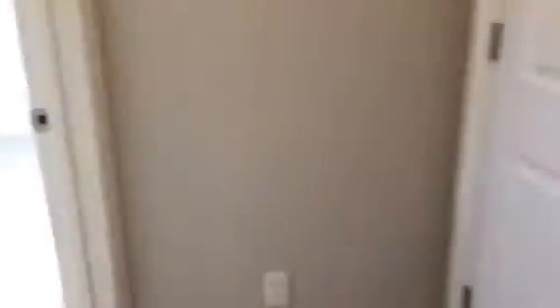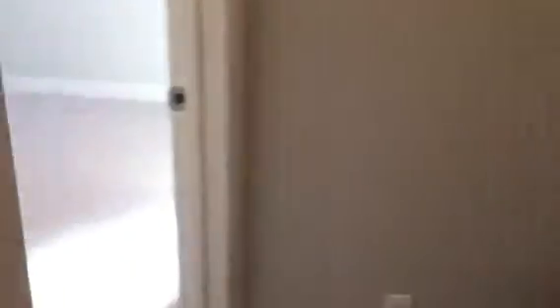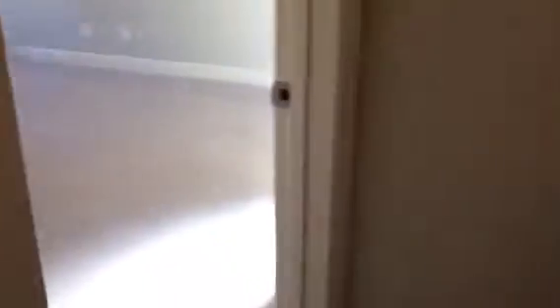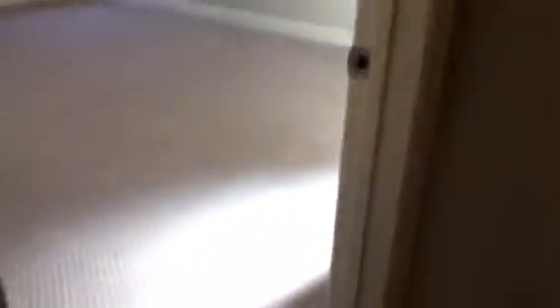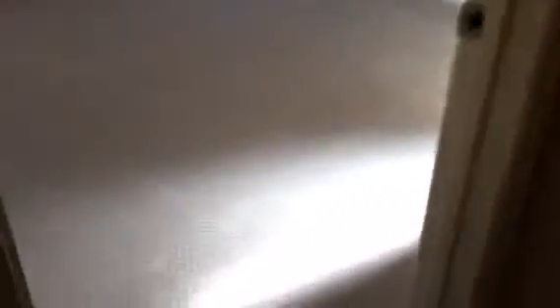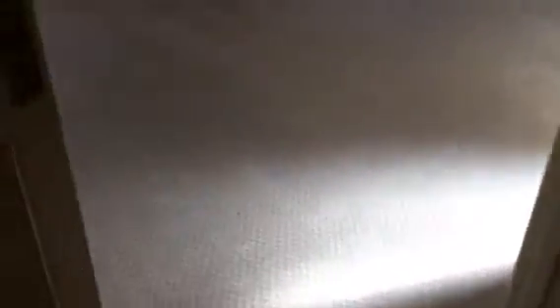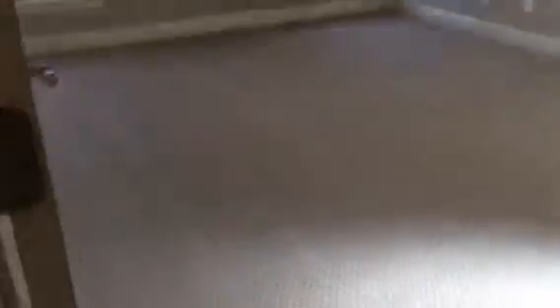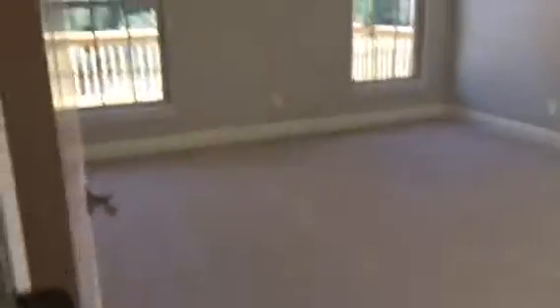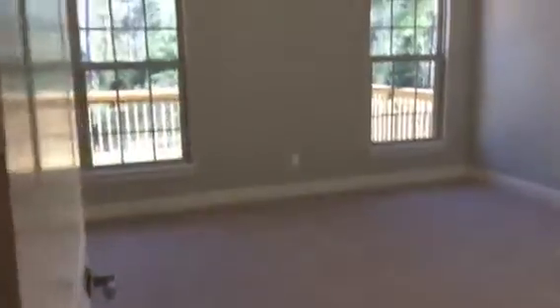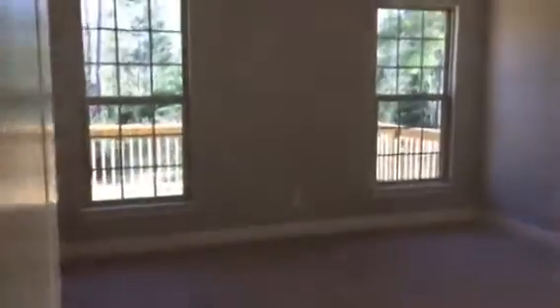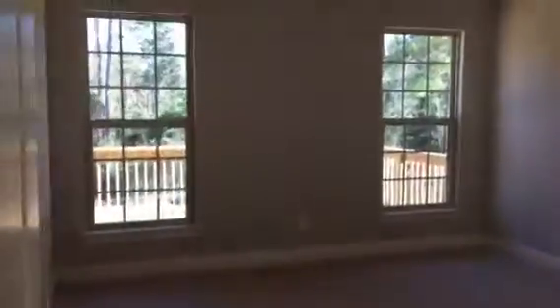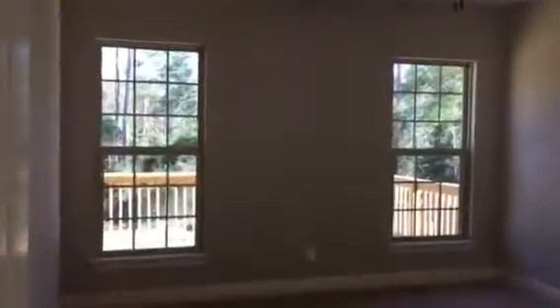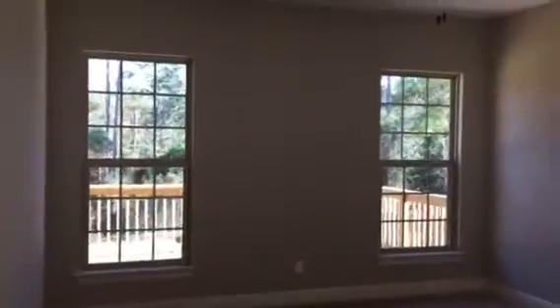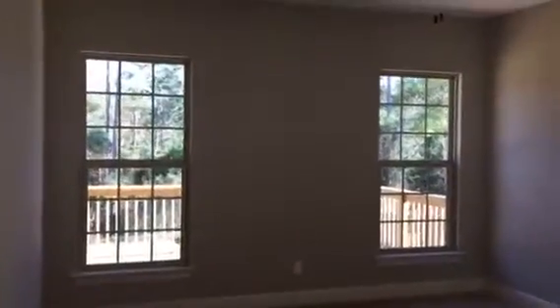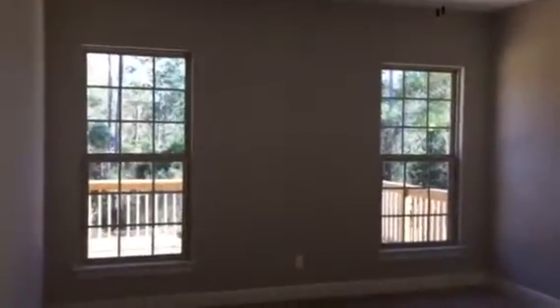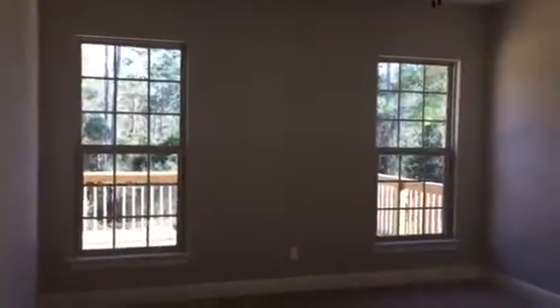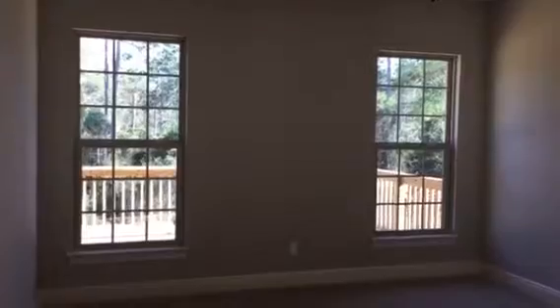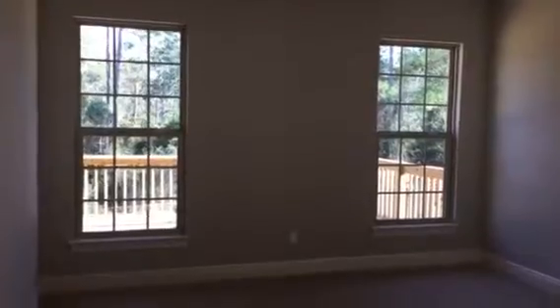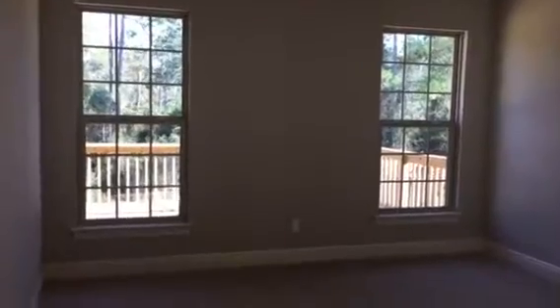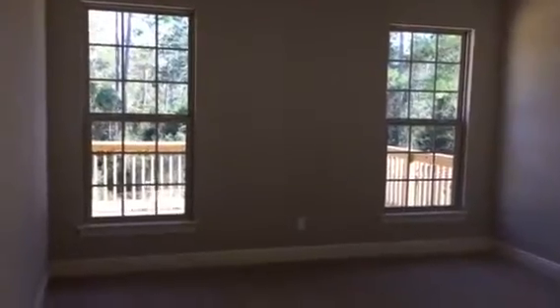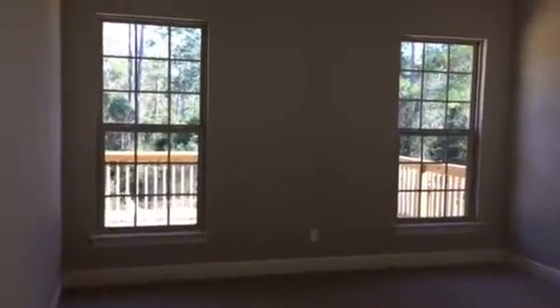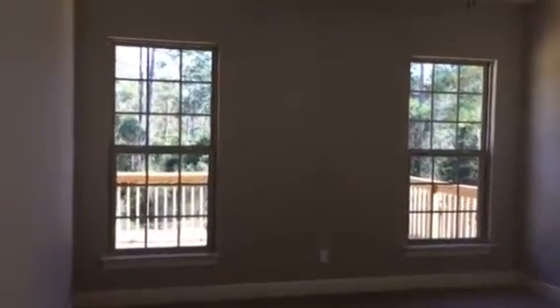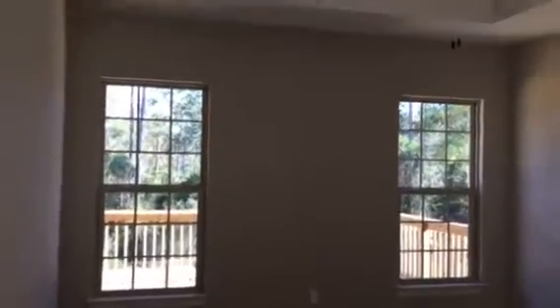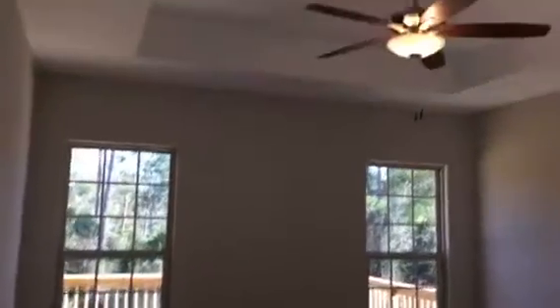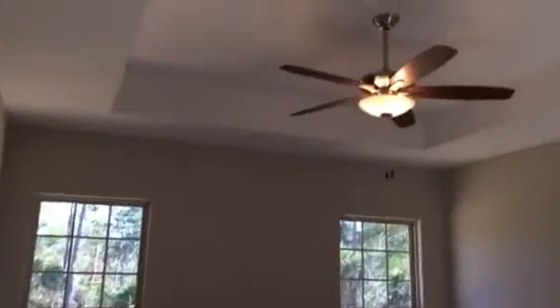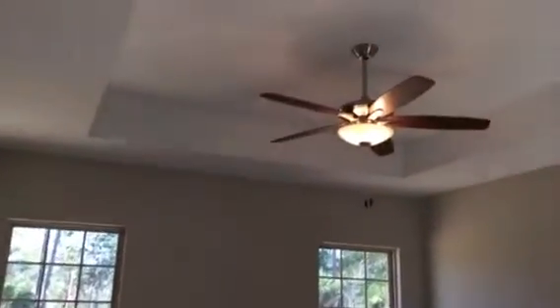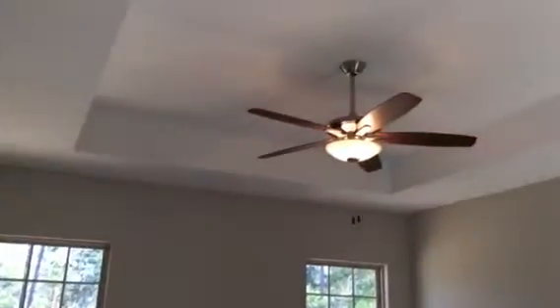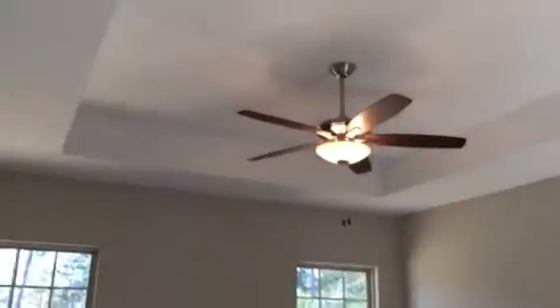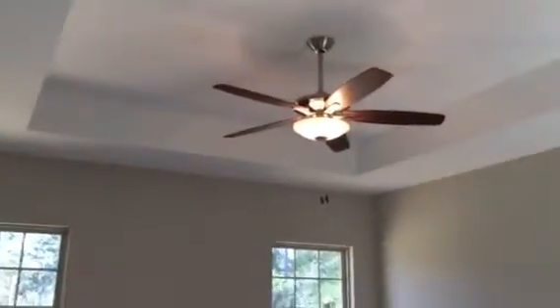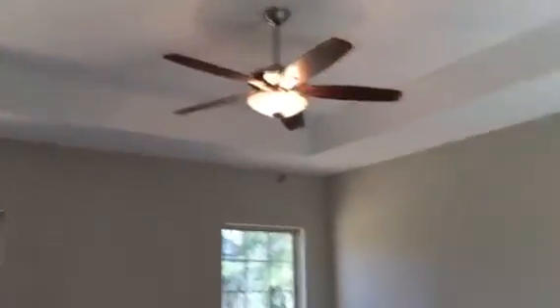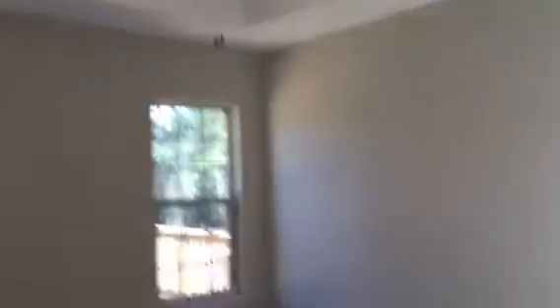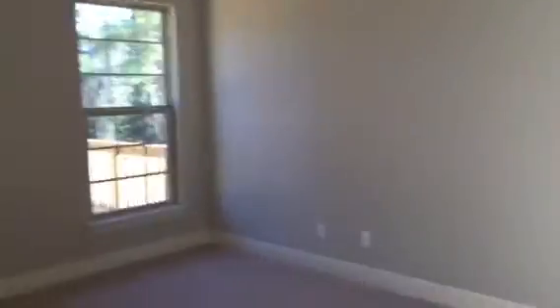This wraps right around into the master bedroom. We have two really nice windows that overlook the deck and the nature preserve, and a tray ceiling with a ceiling fan.